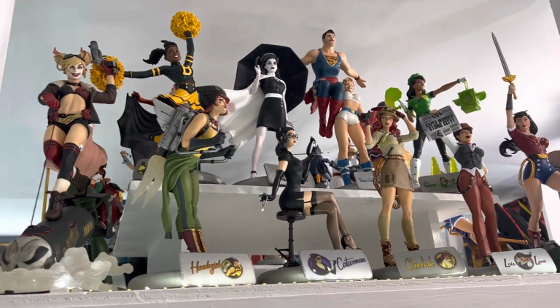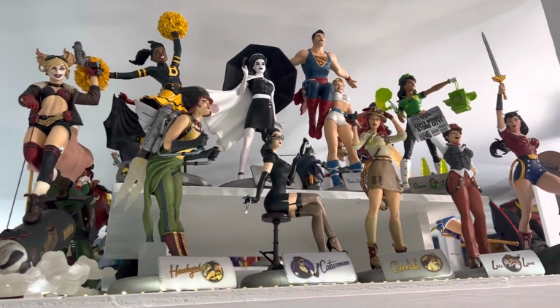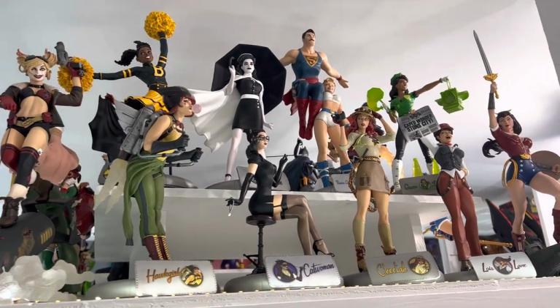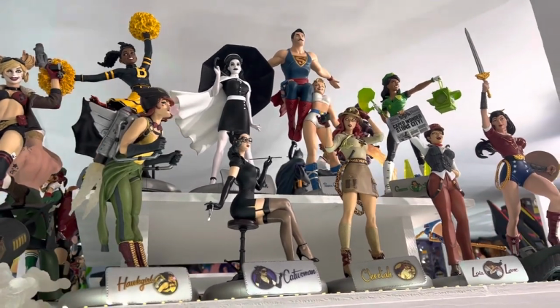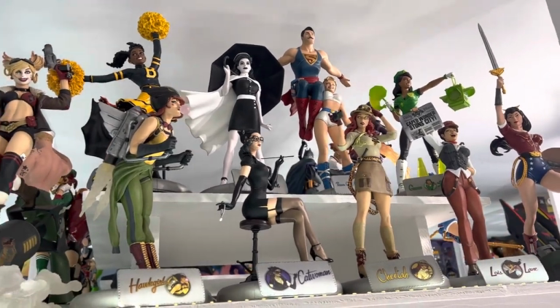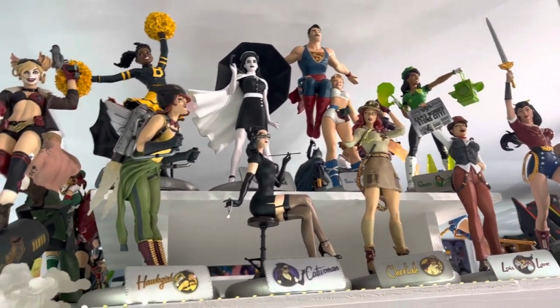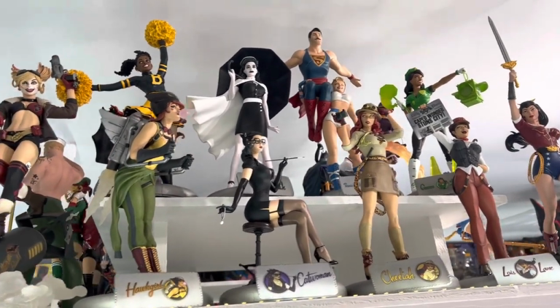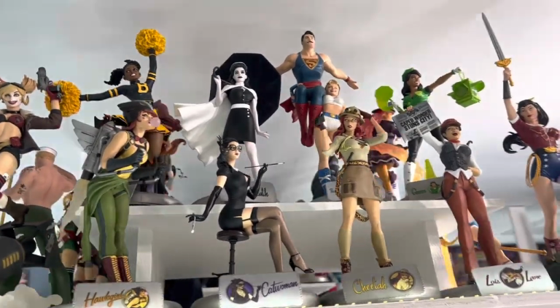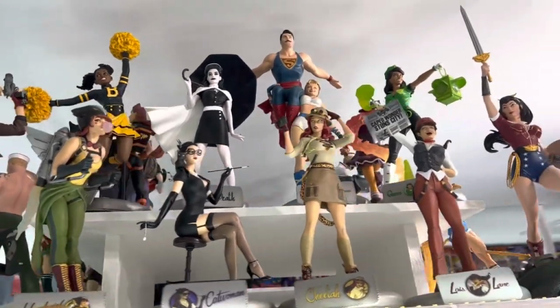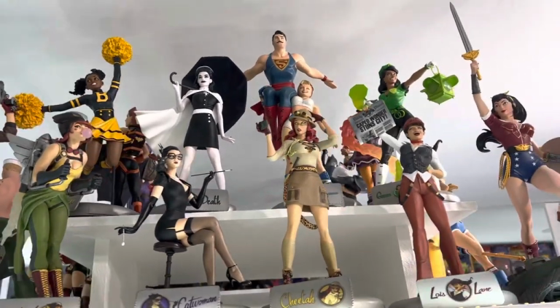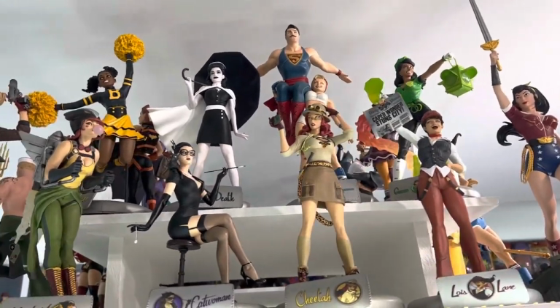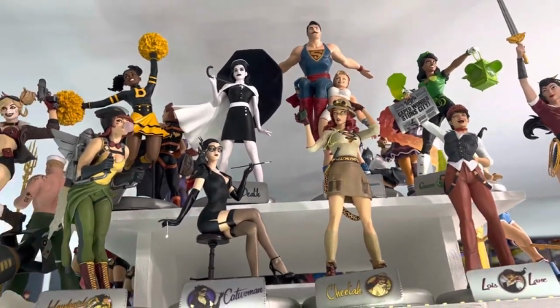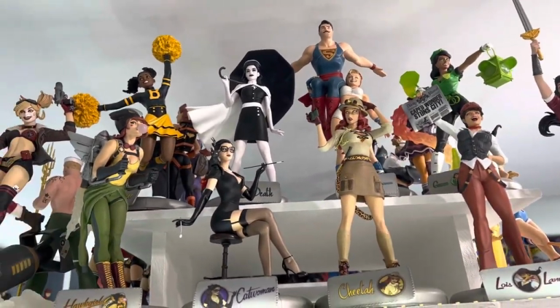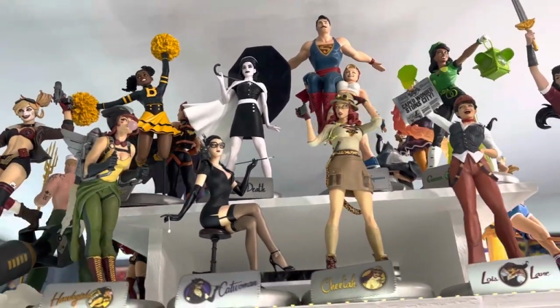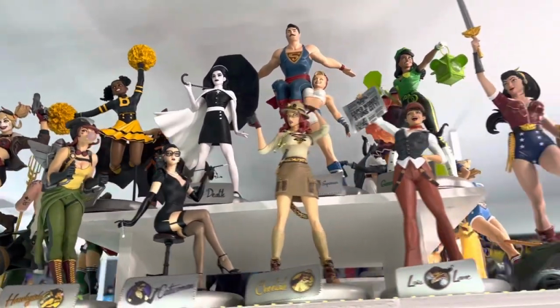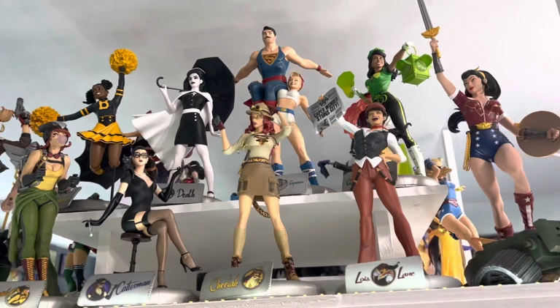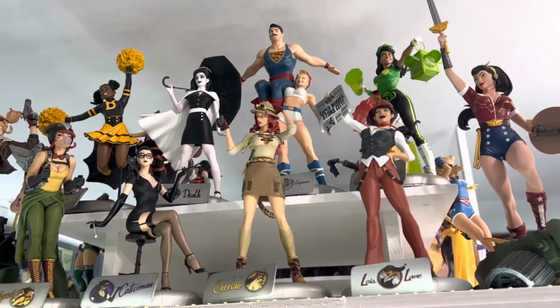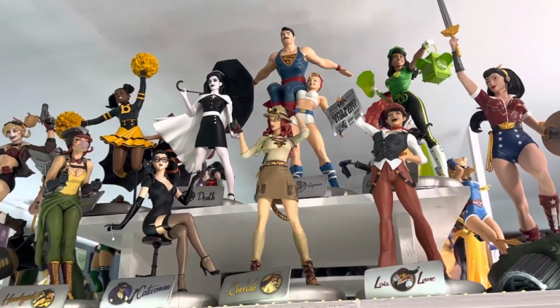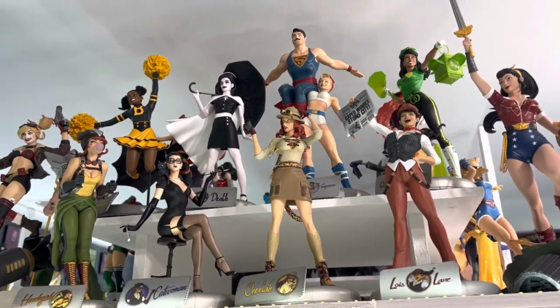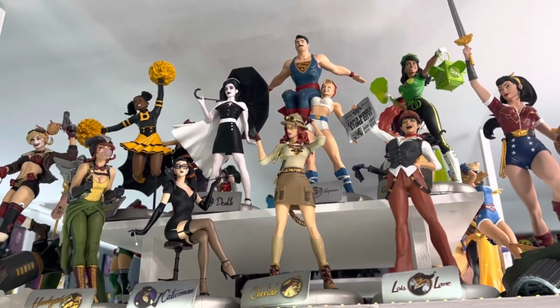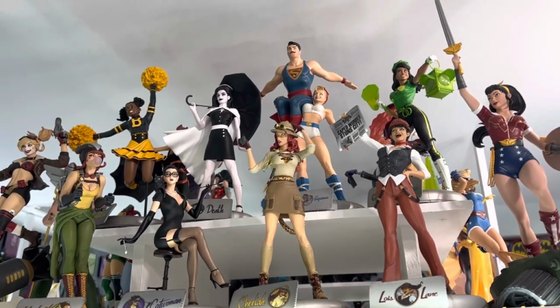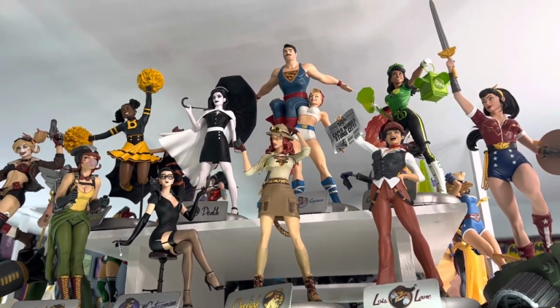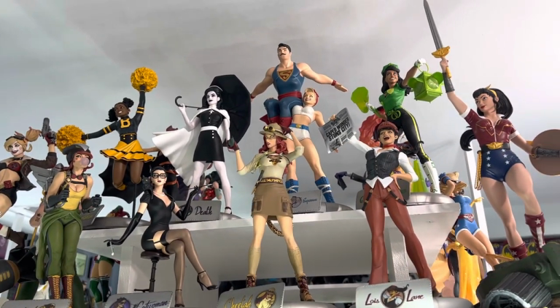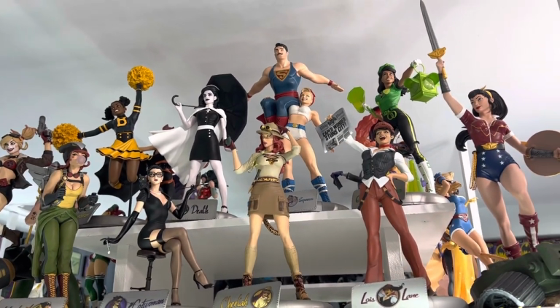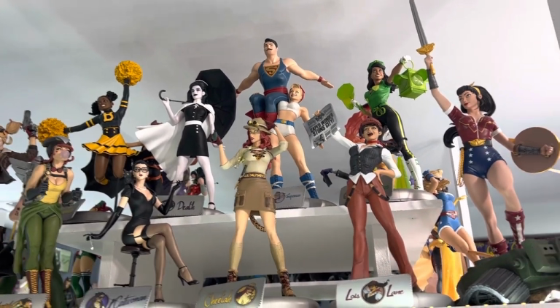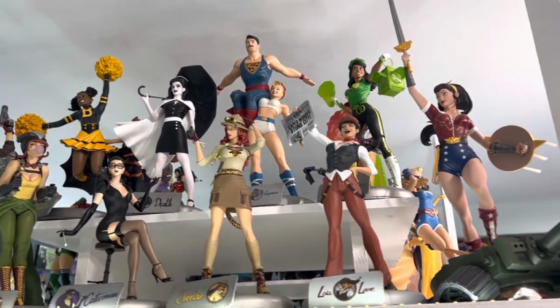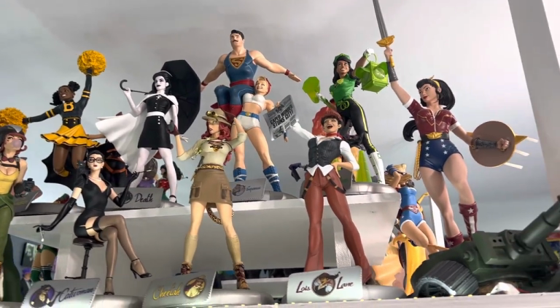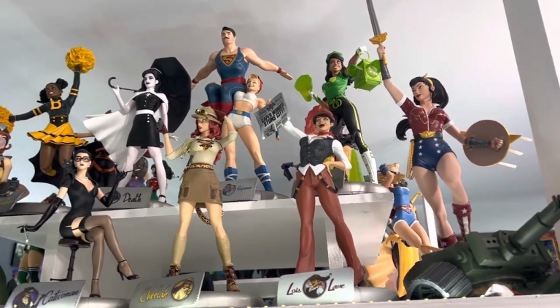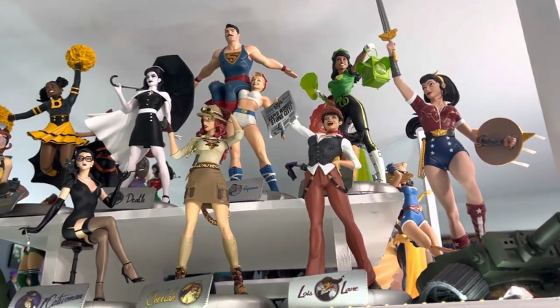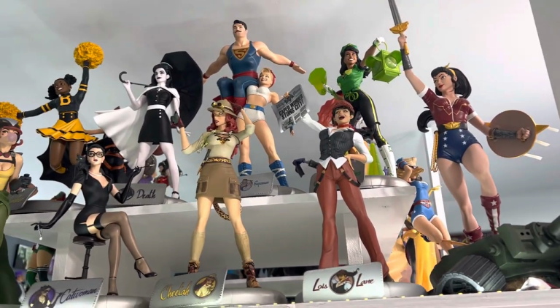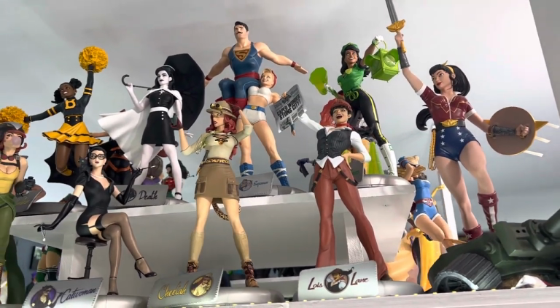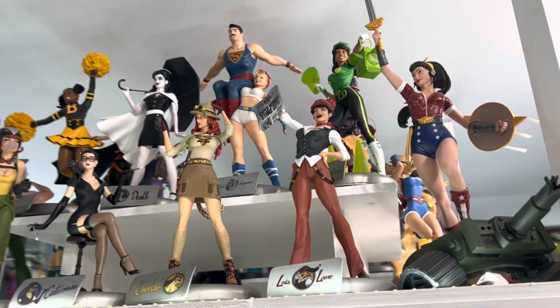Death is one of my favorites. But I really like when they do two characters in a single statue, like the Superman and the Power Girl up there. You'll see some more of those as we come around this corner.